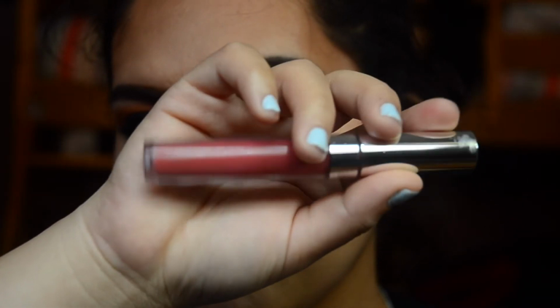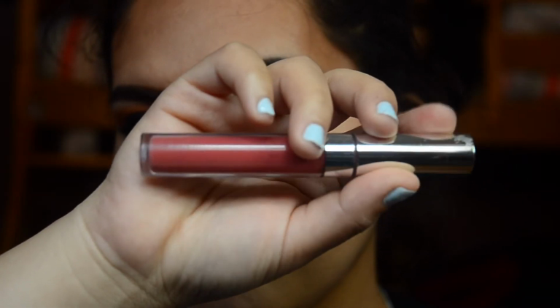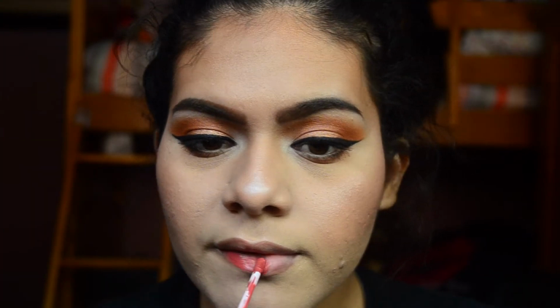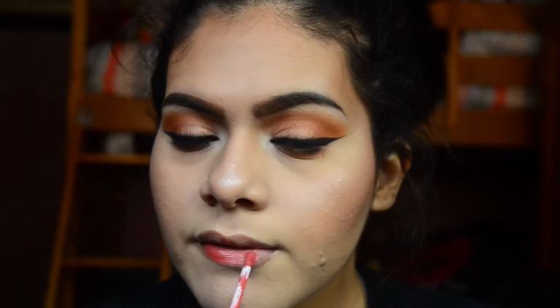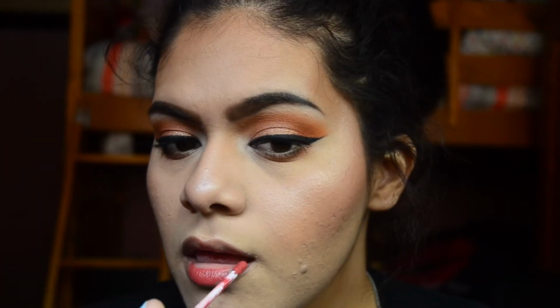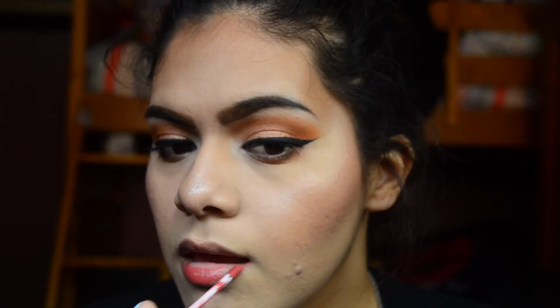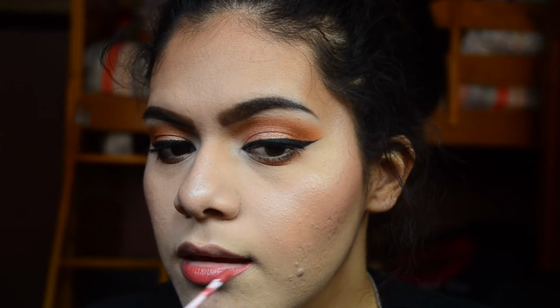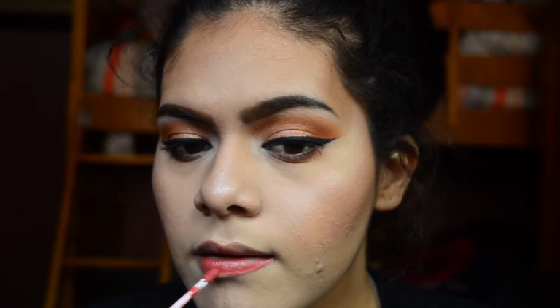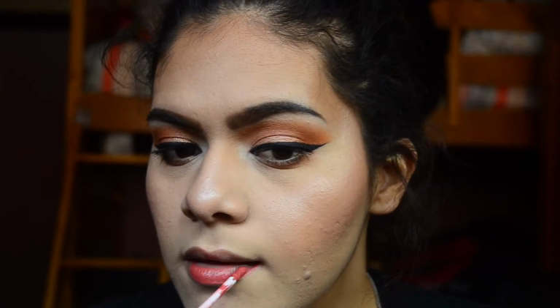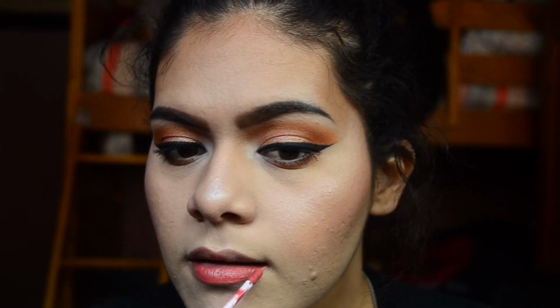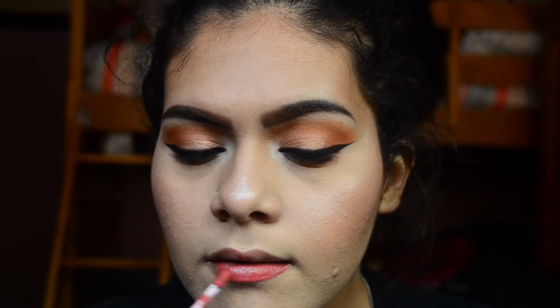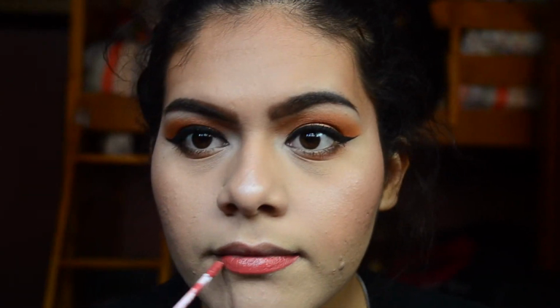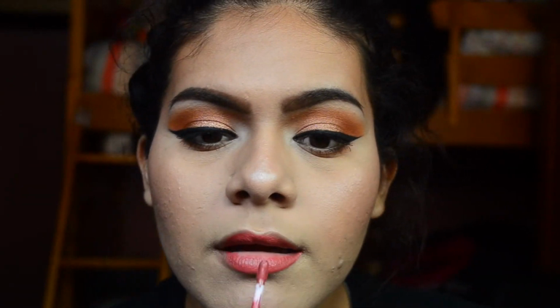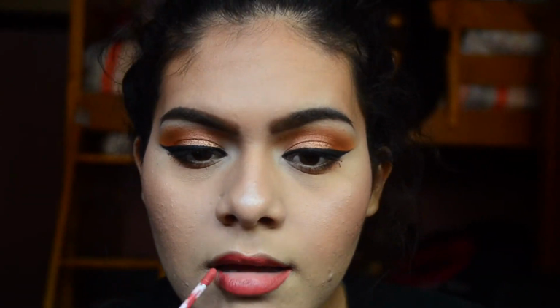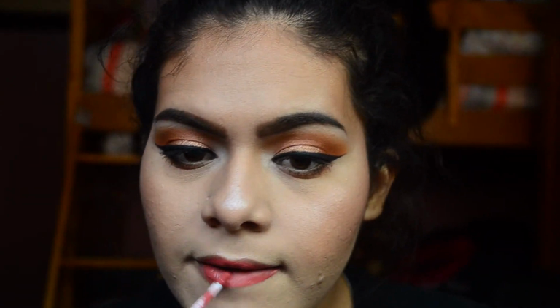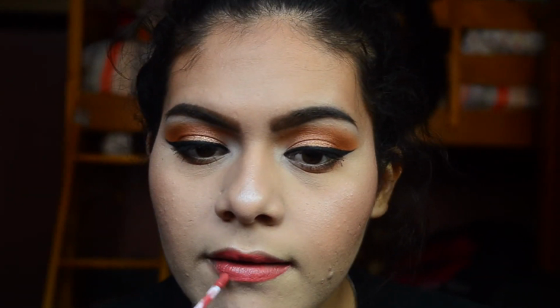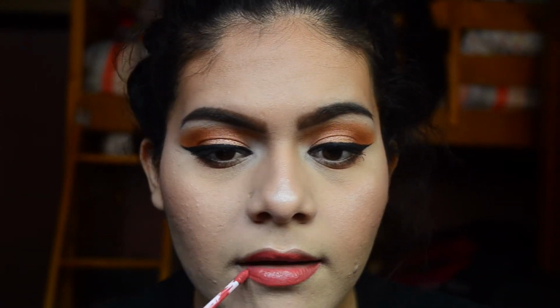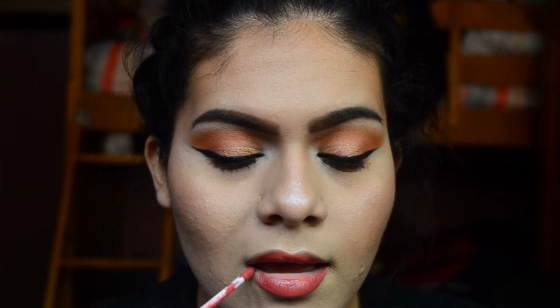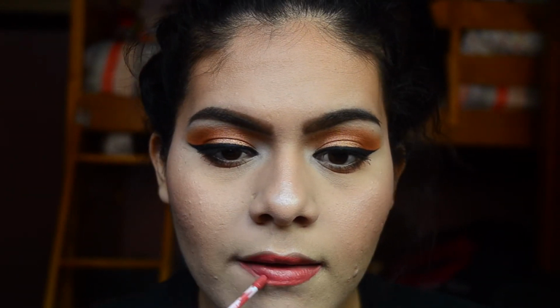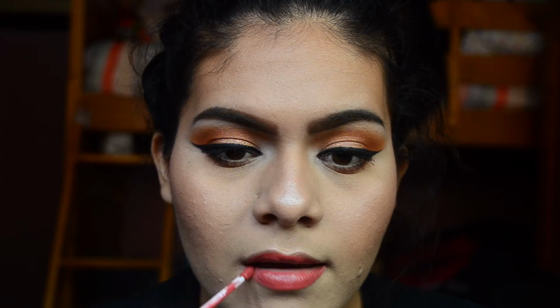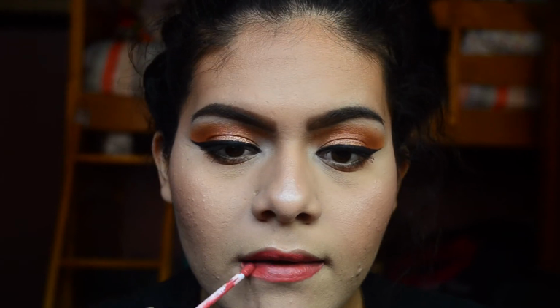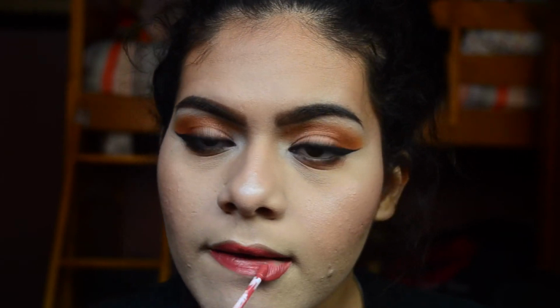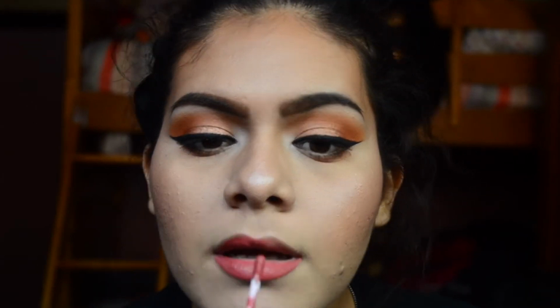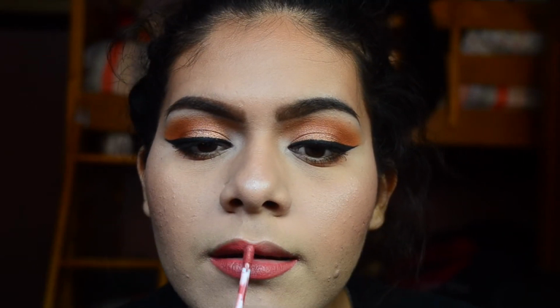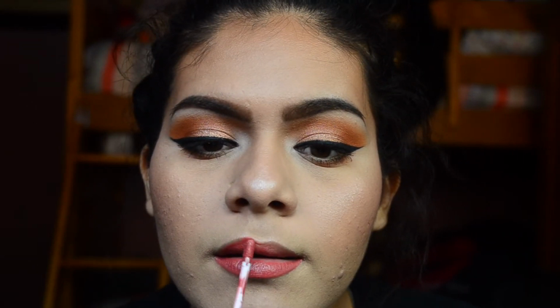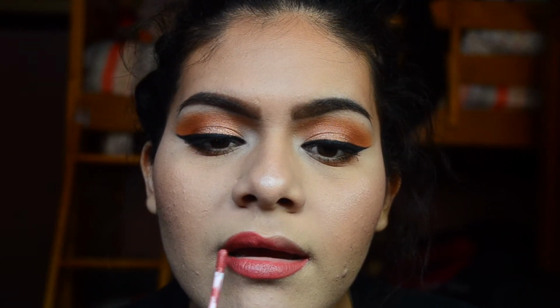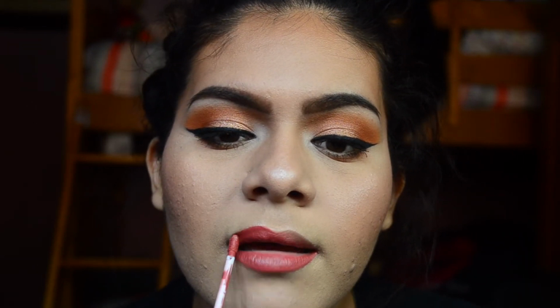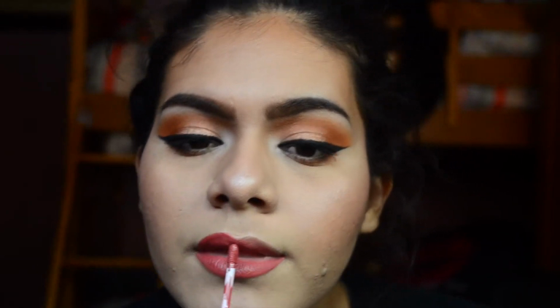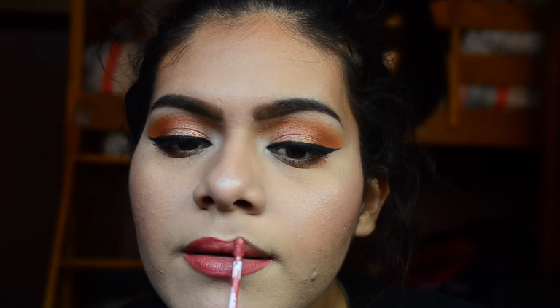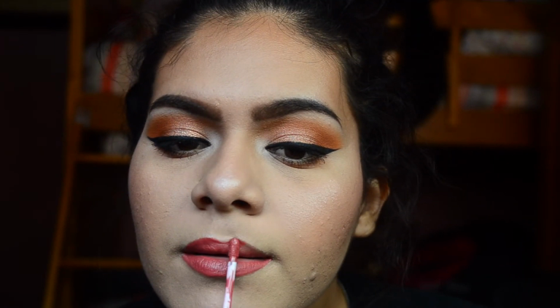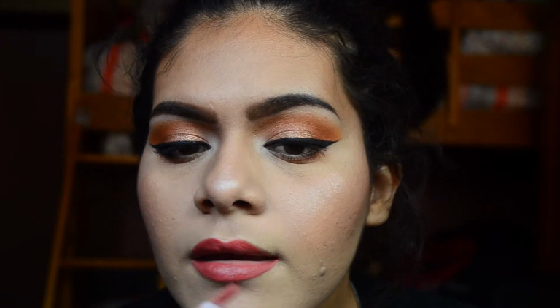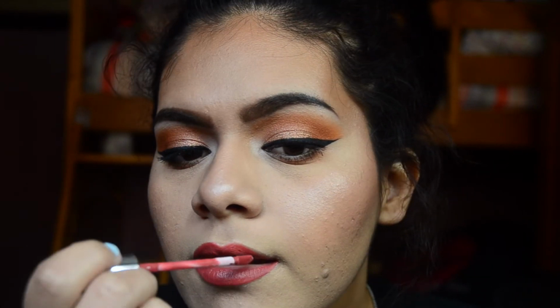And finally for lips, I'm taking the shade Bumble from ColourPop — it's one of their liquid lipsticks. You can always do a nude, it's always up to you. You can even do a dark lip. It's up to you, boo. Do you.